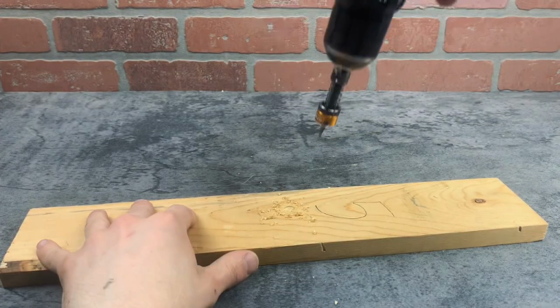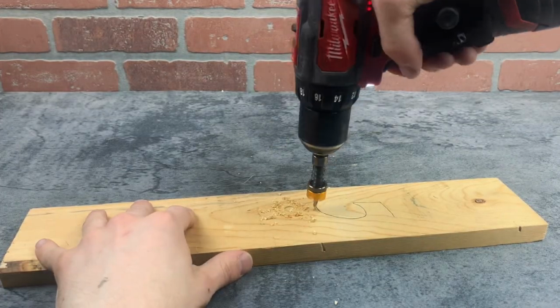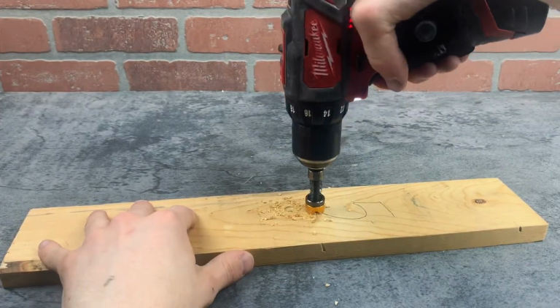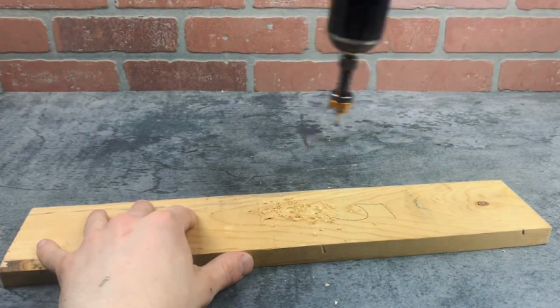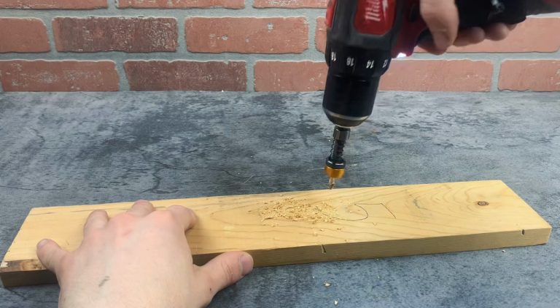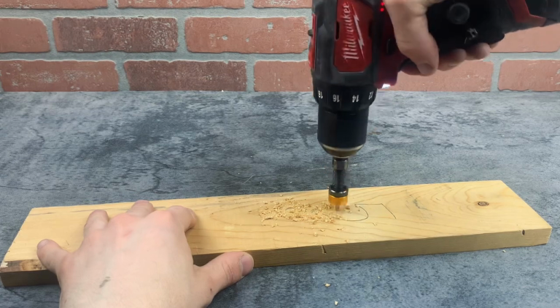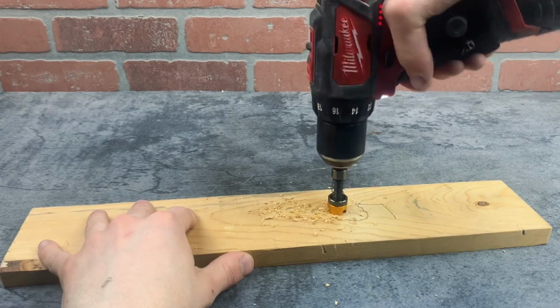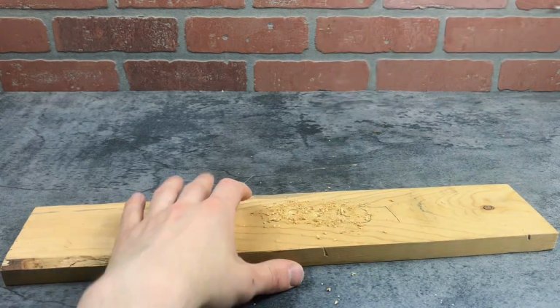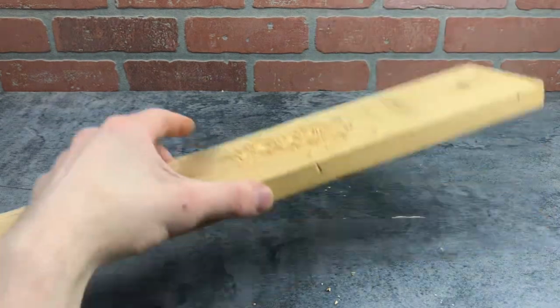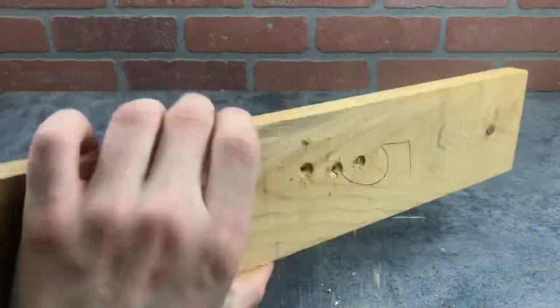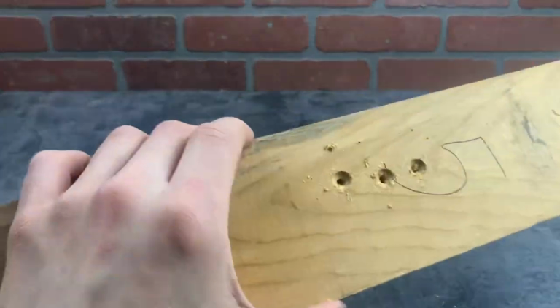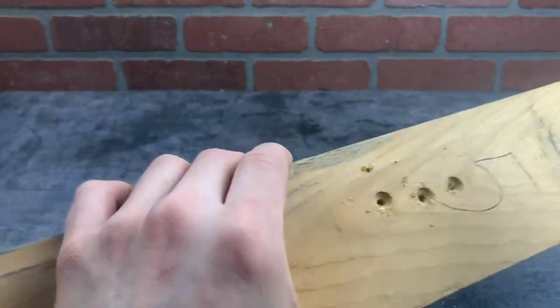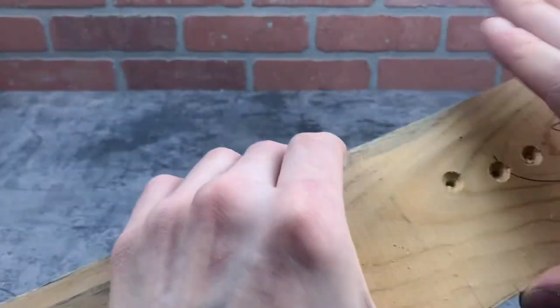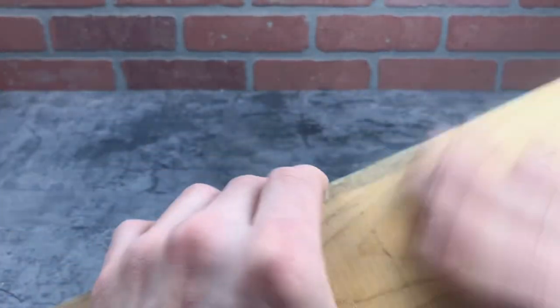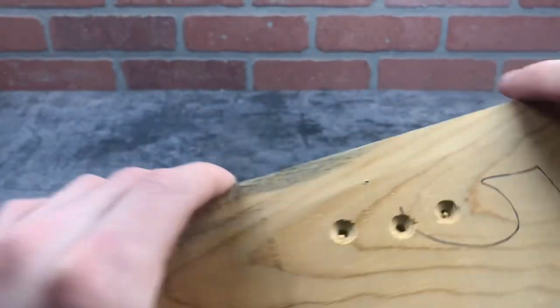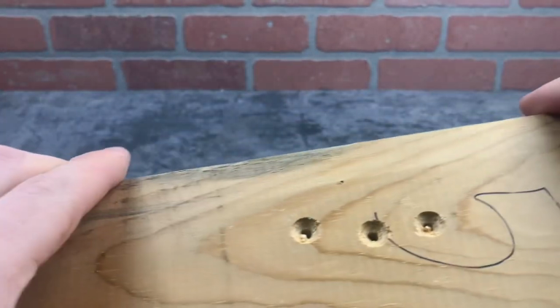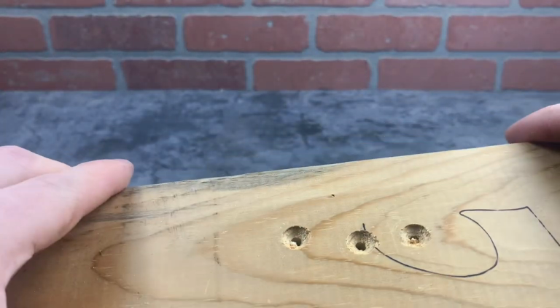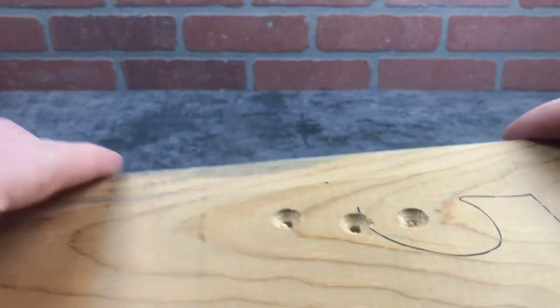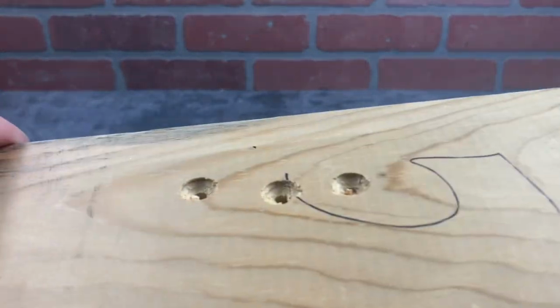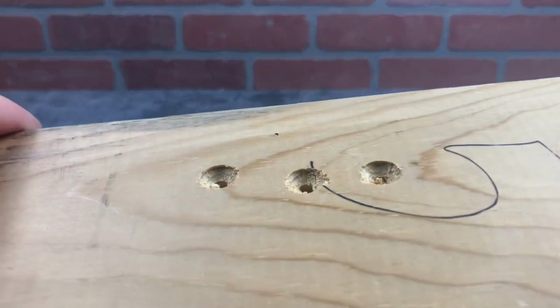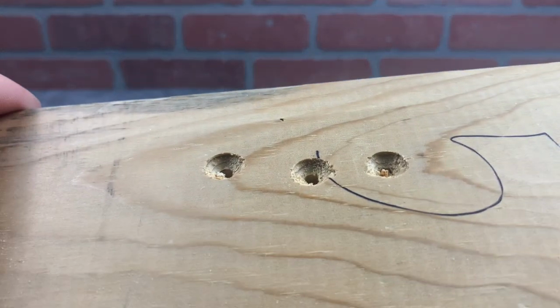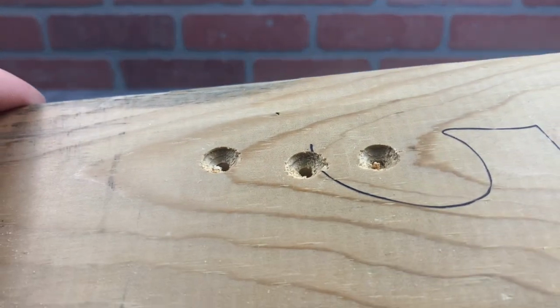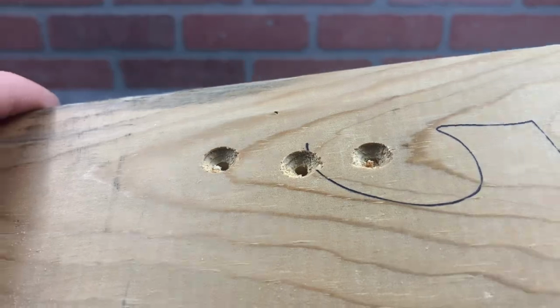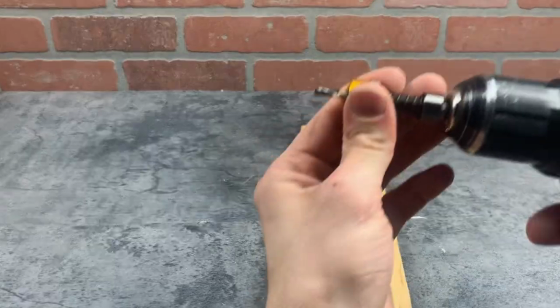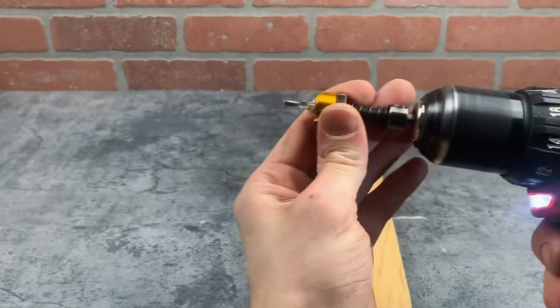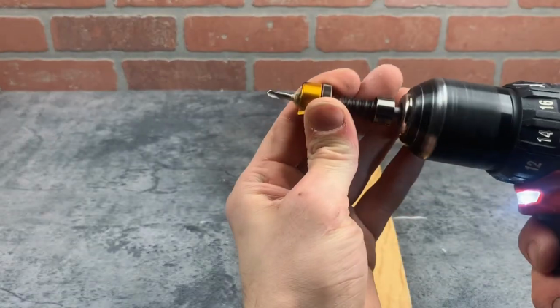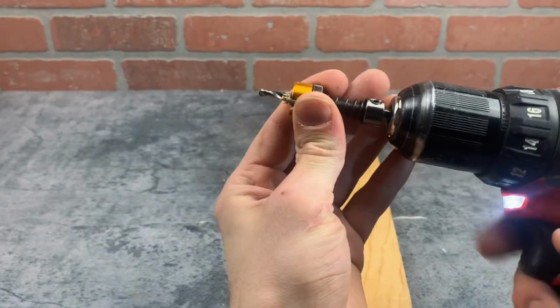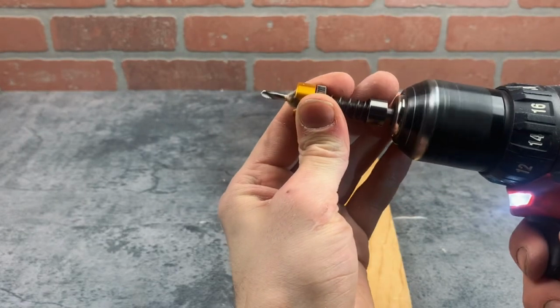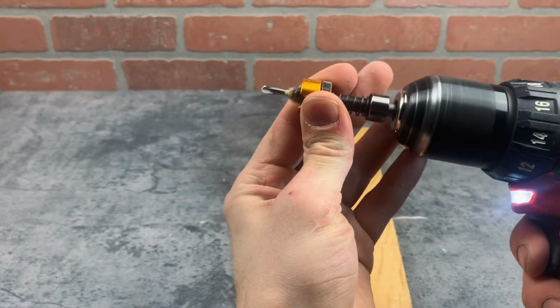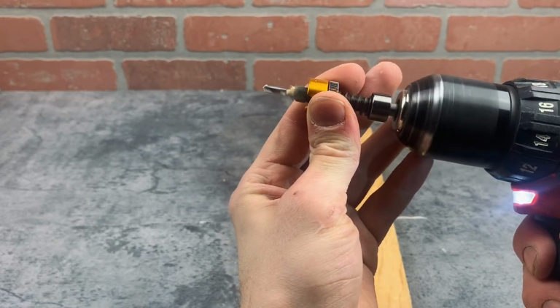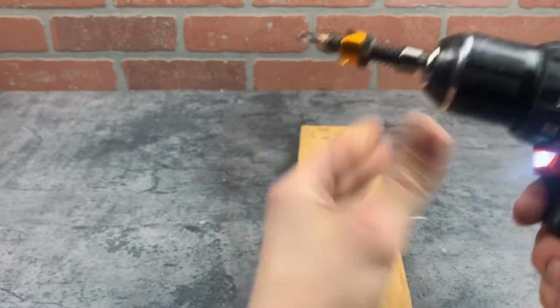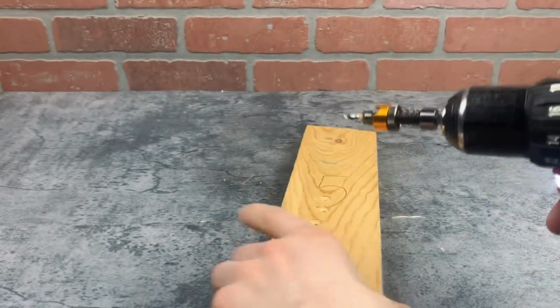This gold metal piece spins freely while drilling so it won't leave an ugly mark where you just drilled. I'm impressed with how smoothly this is drilling, and it's not getting clogged up with chips either, which is great.